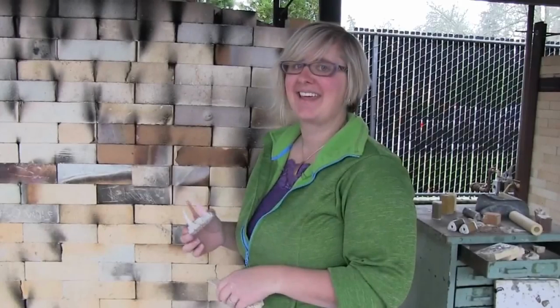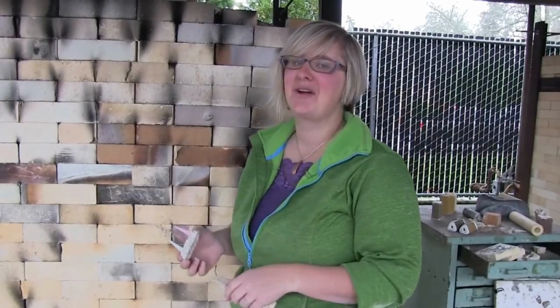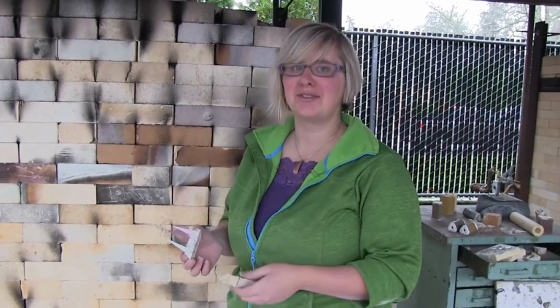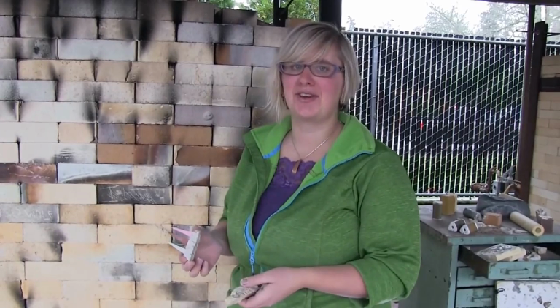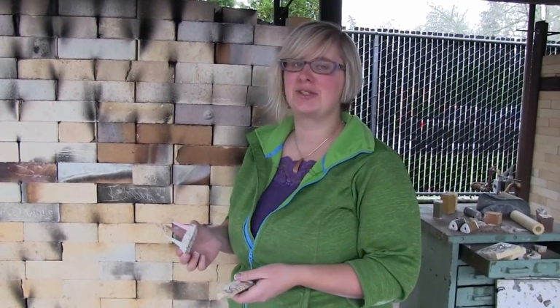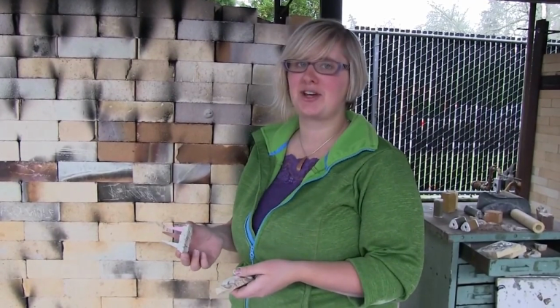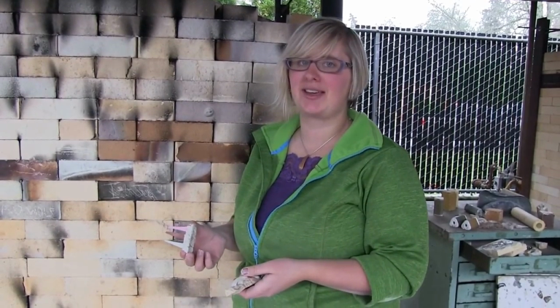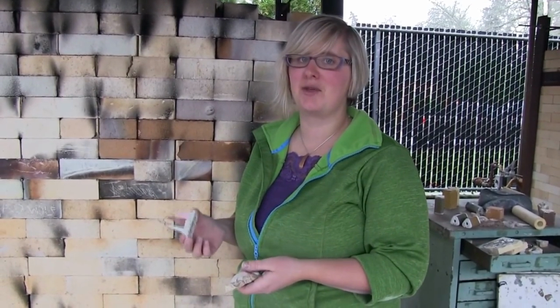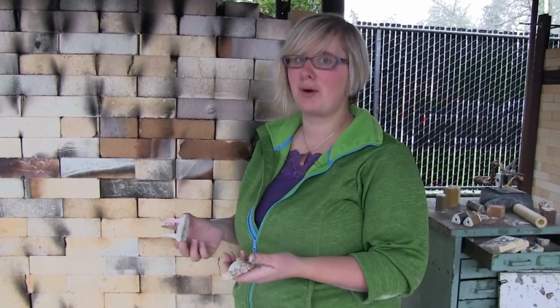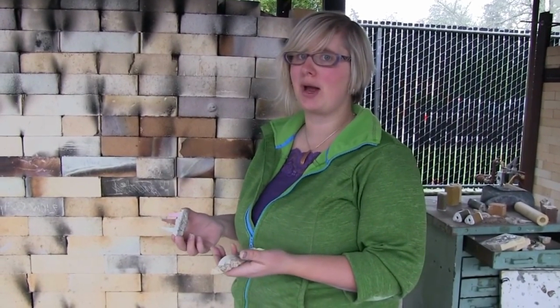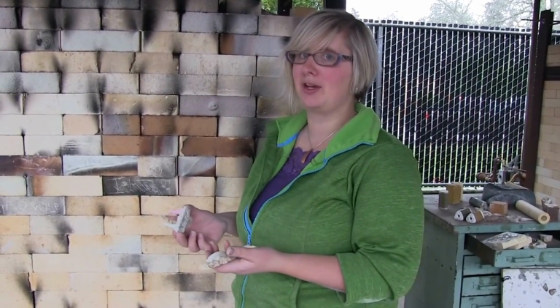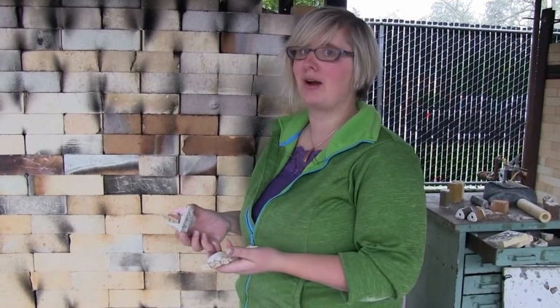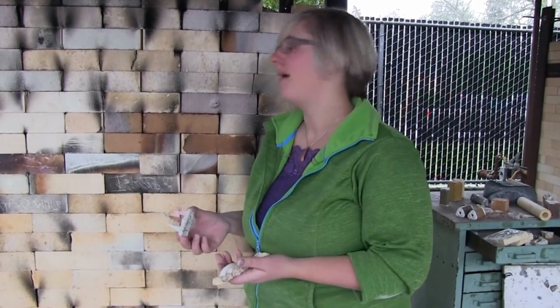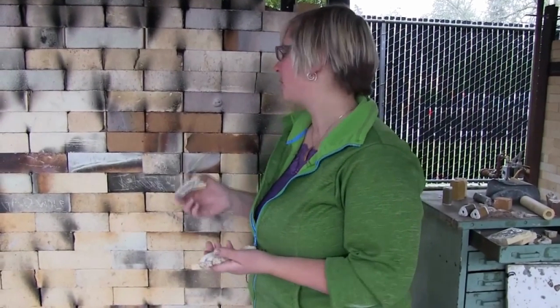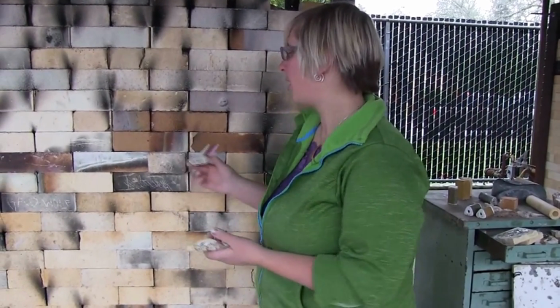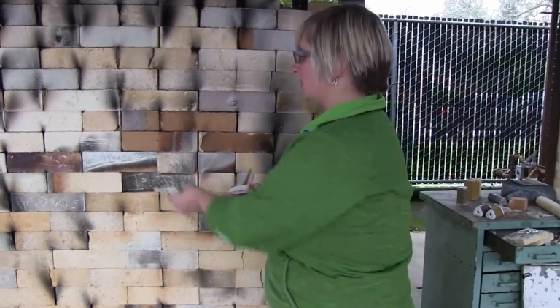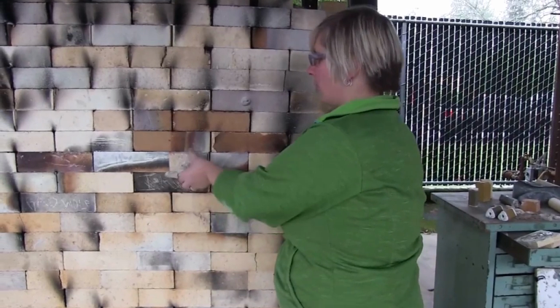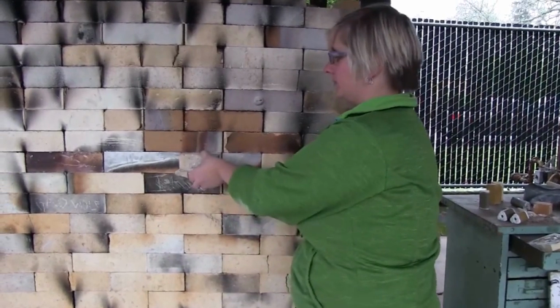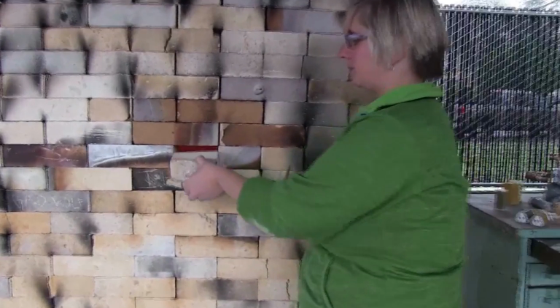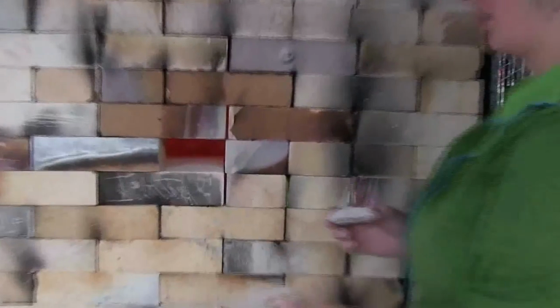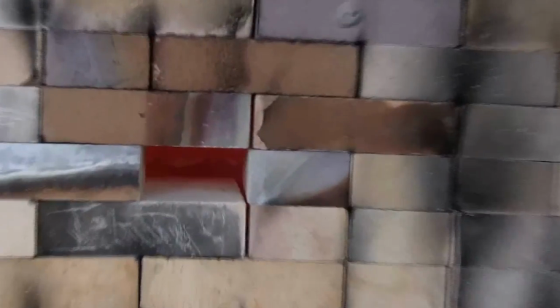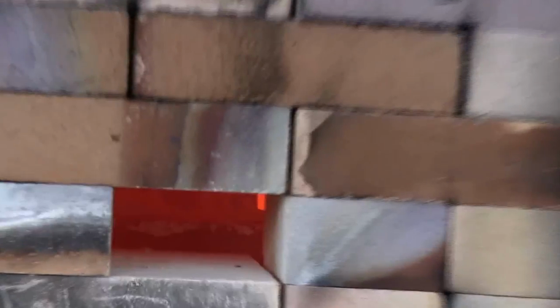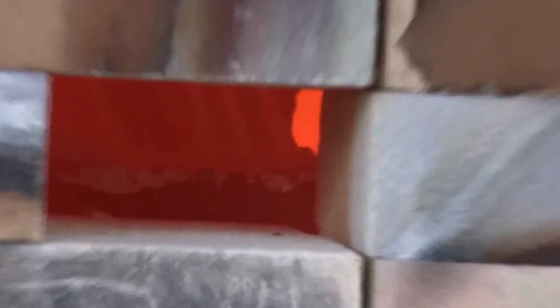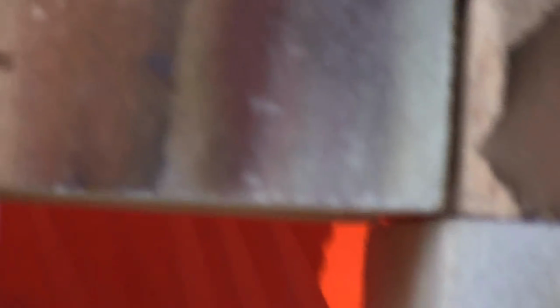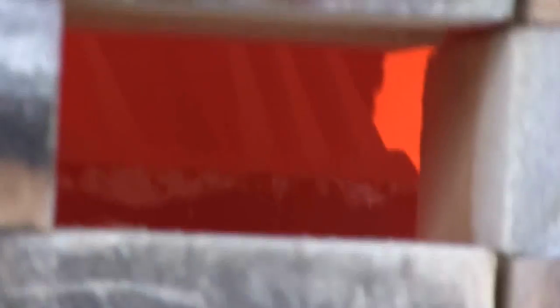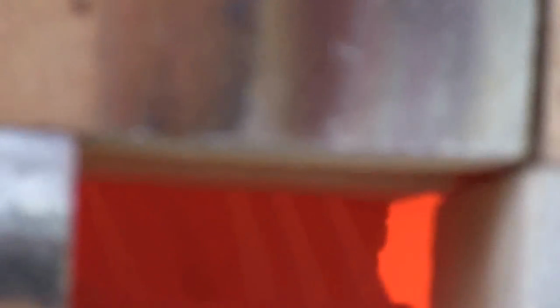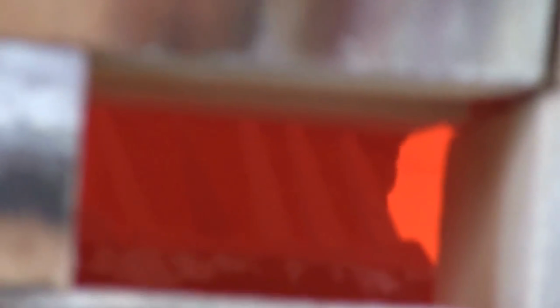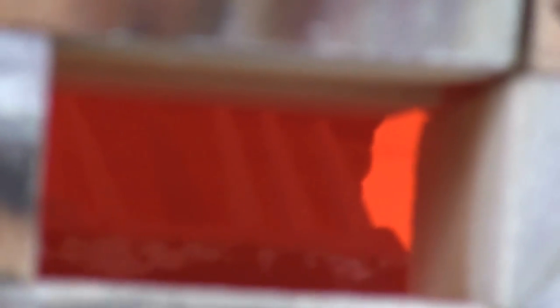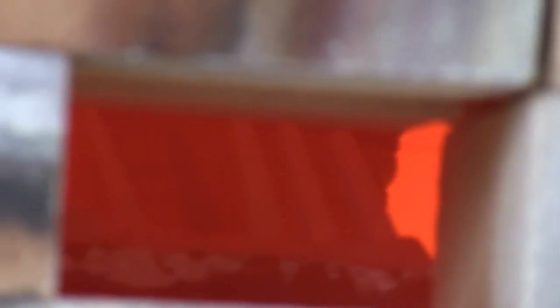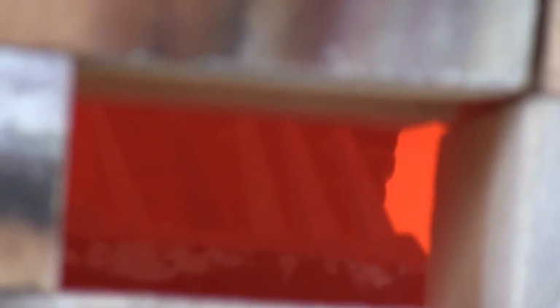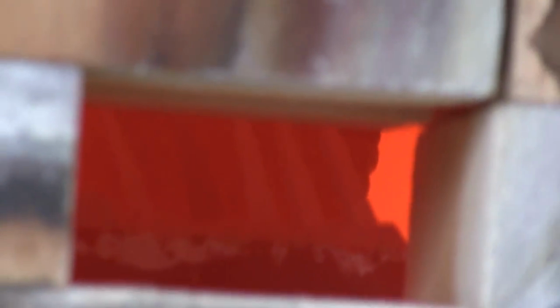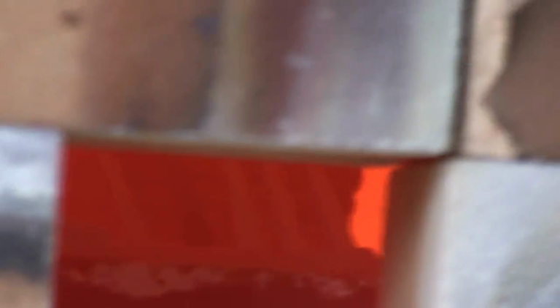If you're ever out in the studio and you see me checking the kiln, you might wonder what I'm looking for. So when I open this peephole, what I'm actually looking for is just on the other side of this wall — a cone pack.